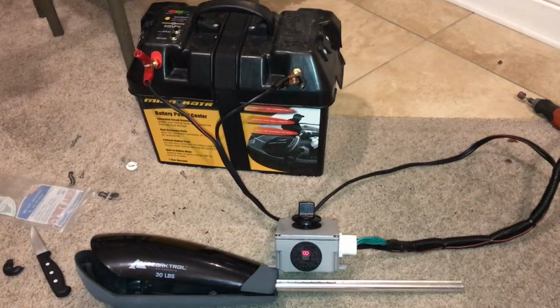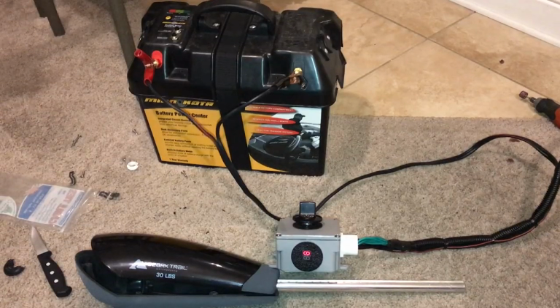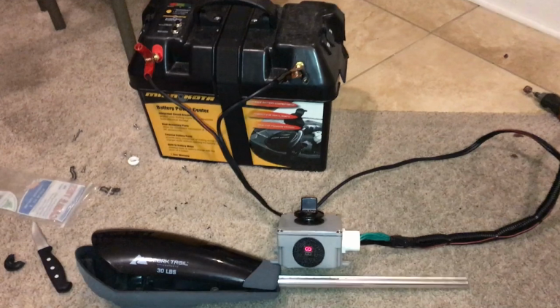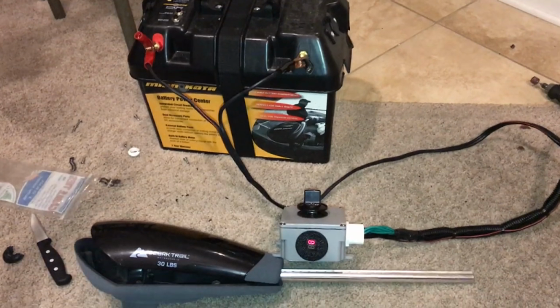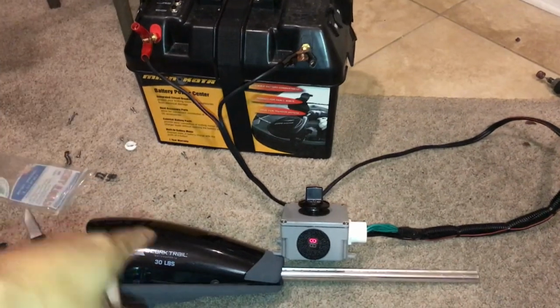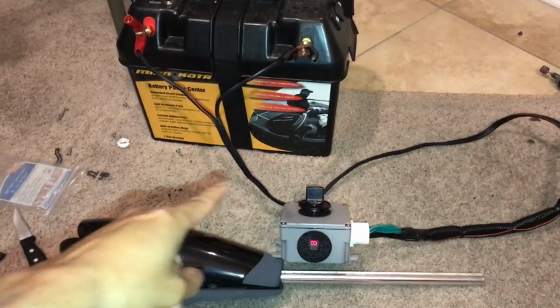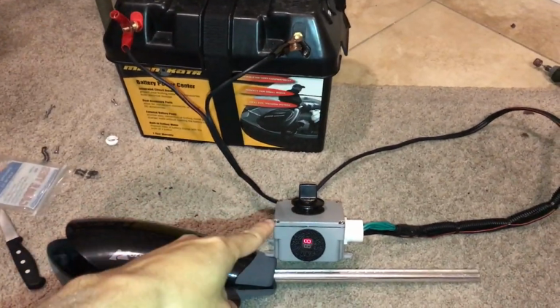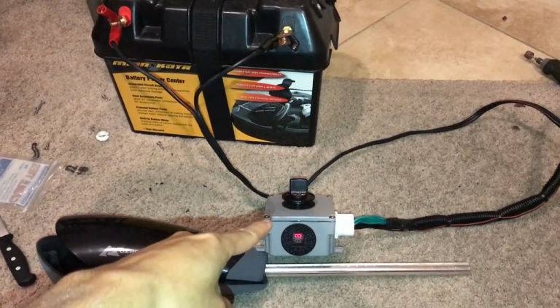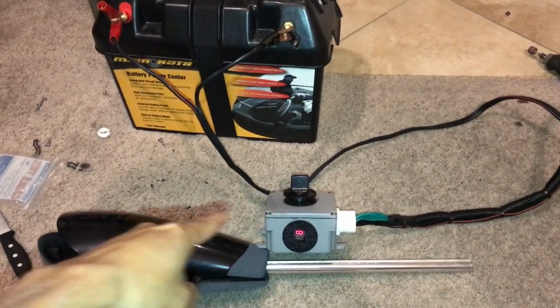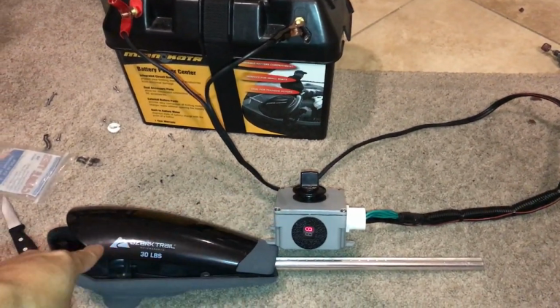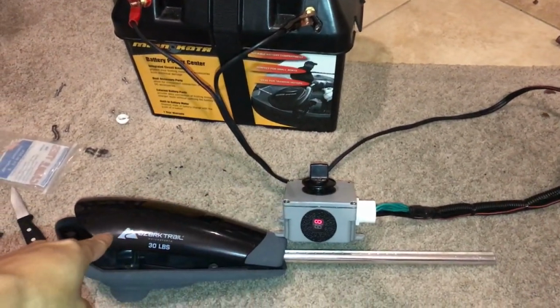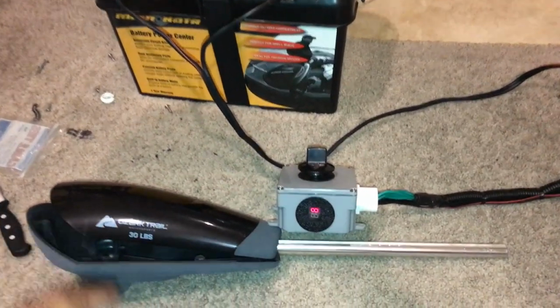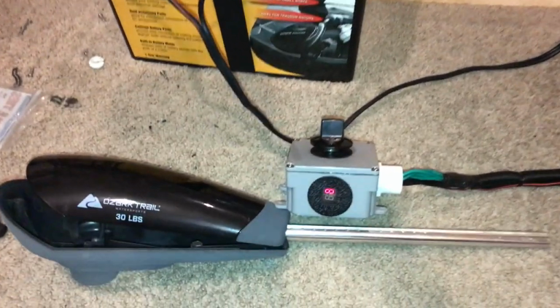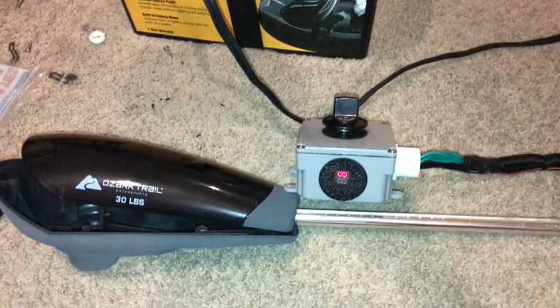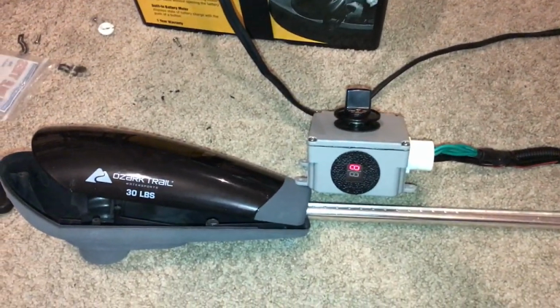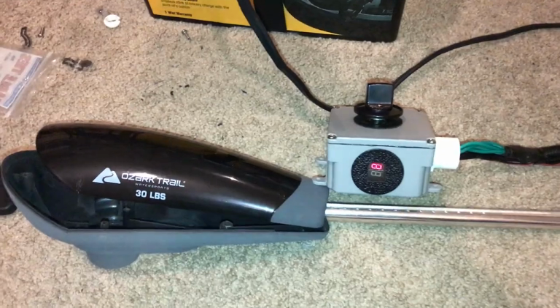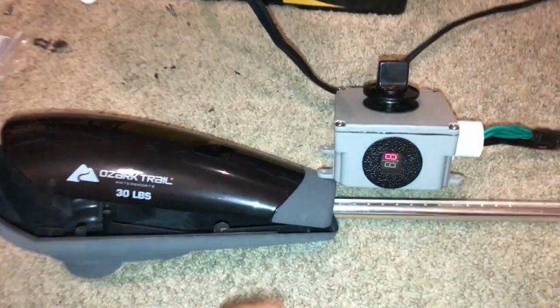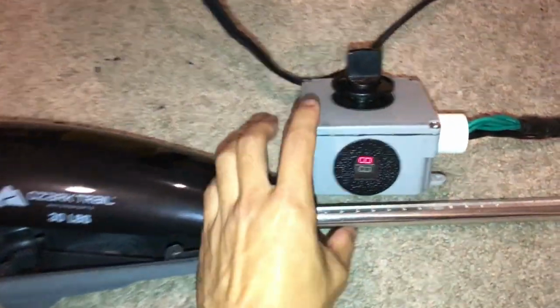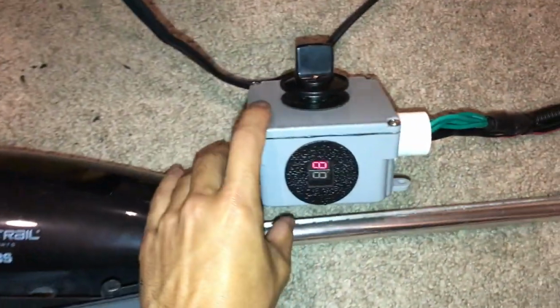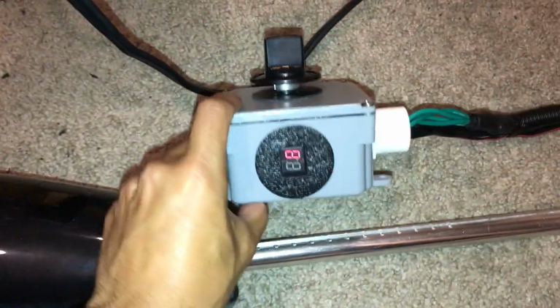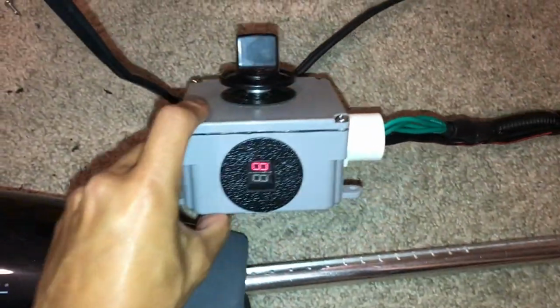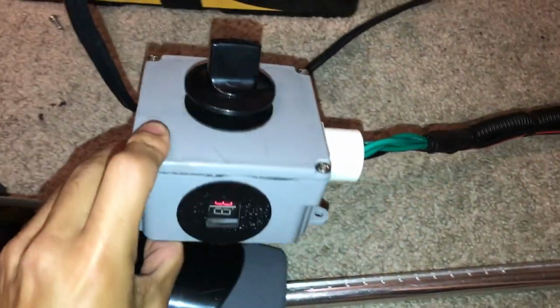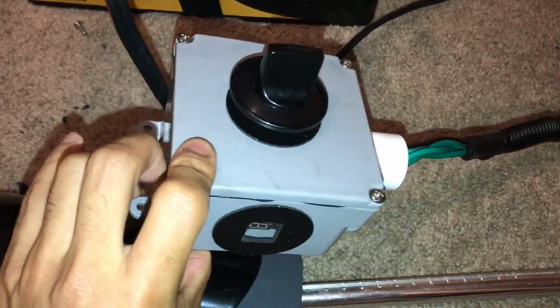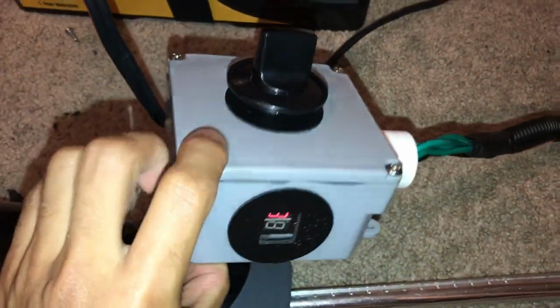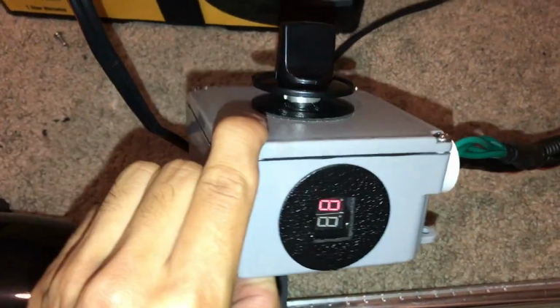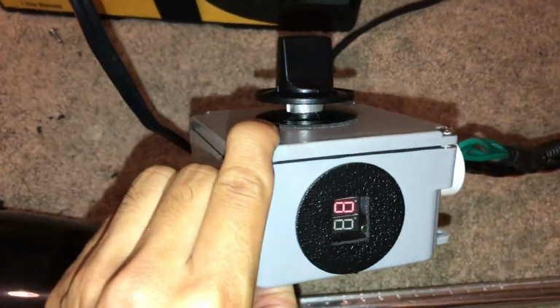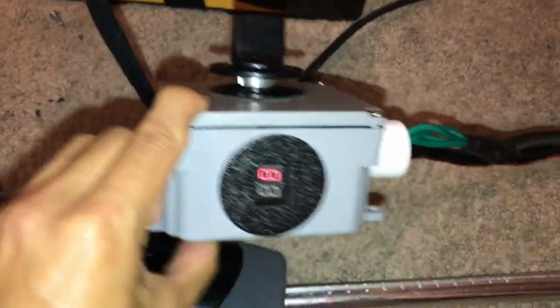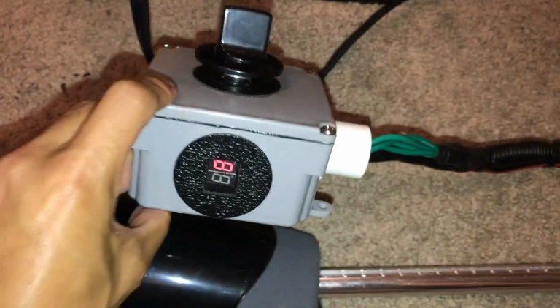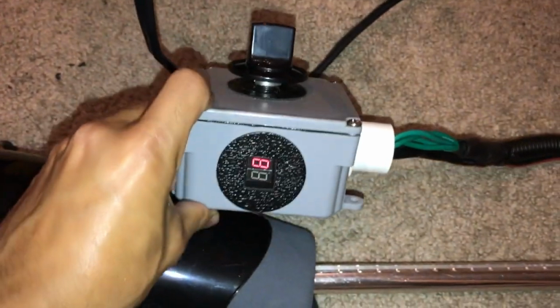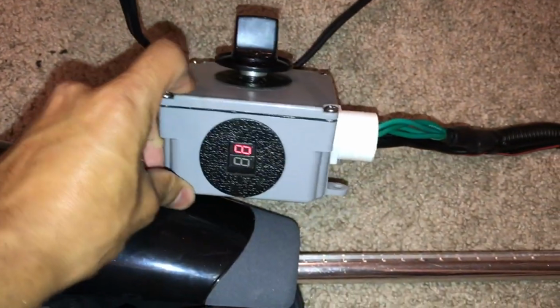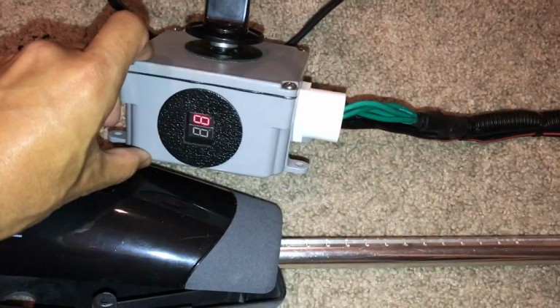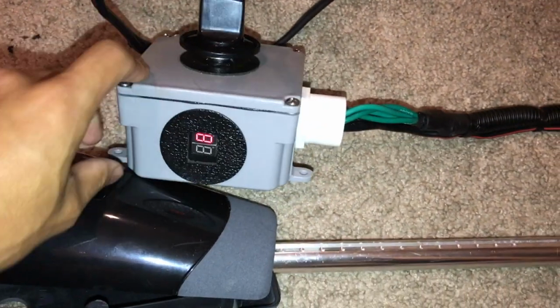Hi, what's up YouTube? Today I'm just going to show you my customized trolling motor speed controller. I decided to go this route because the customized controller is far more smaller than the original trolling motor head. It took me roughly an hour to complete this project, but it was so worth it.